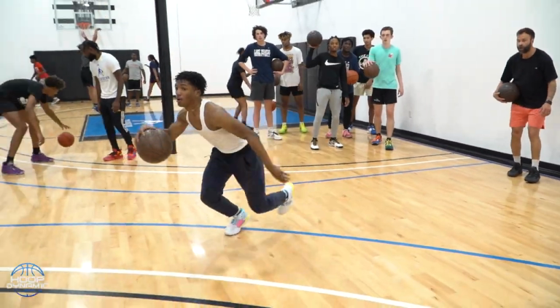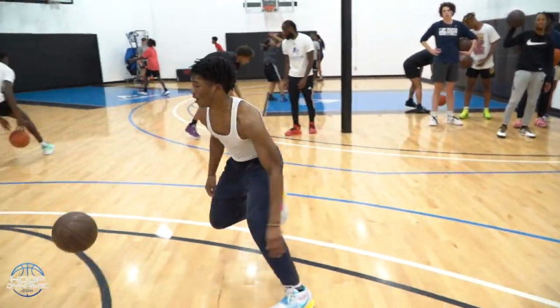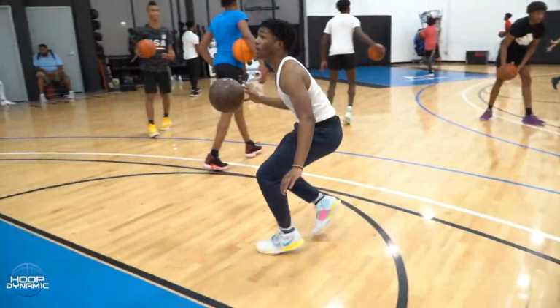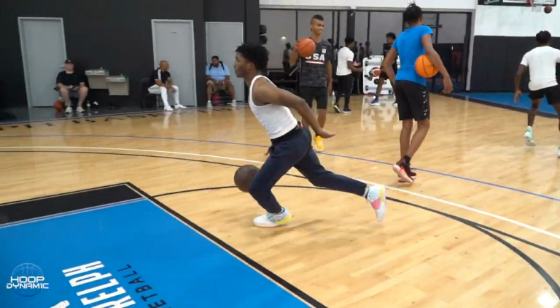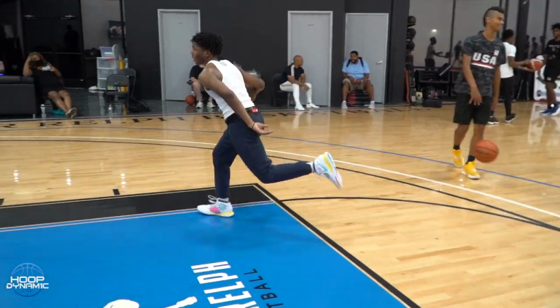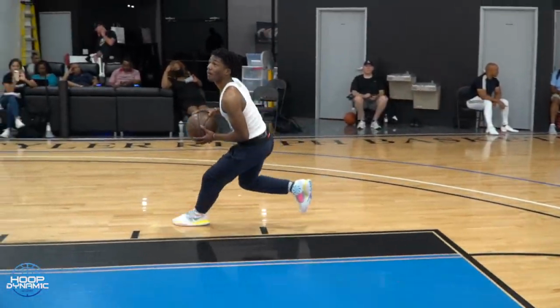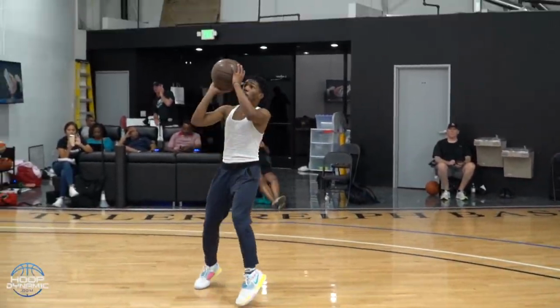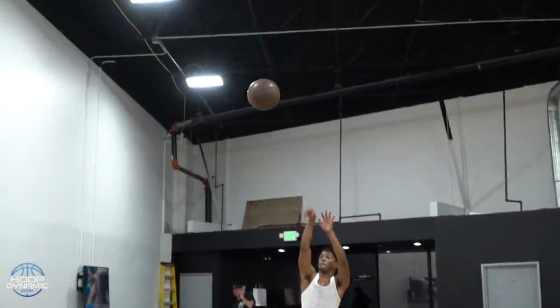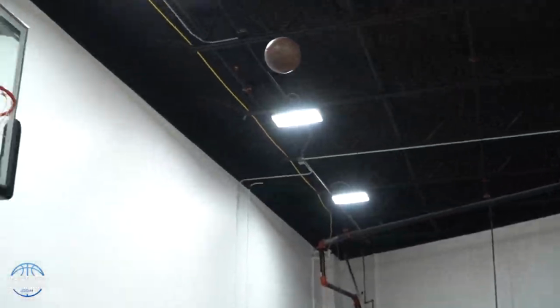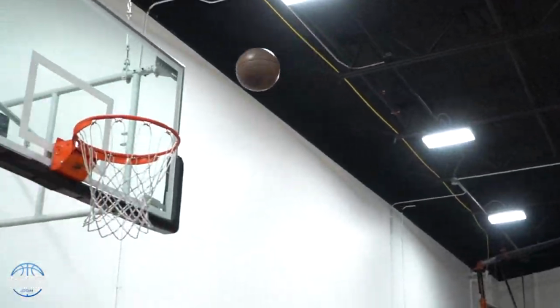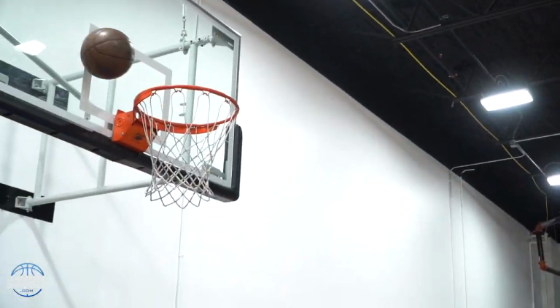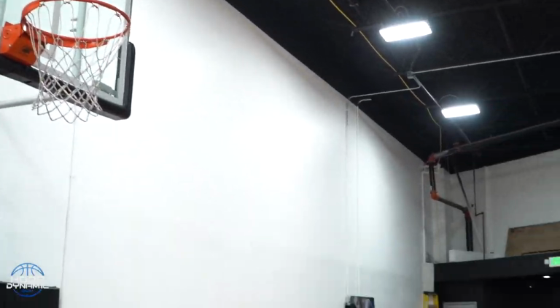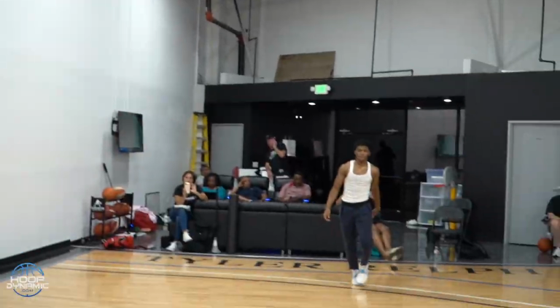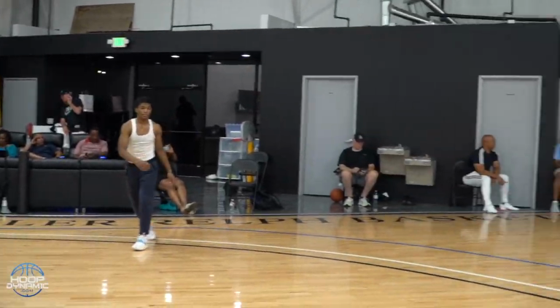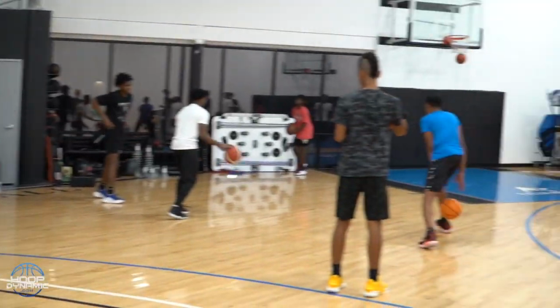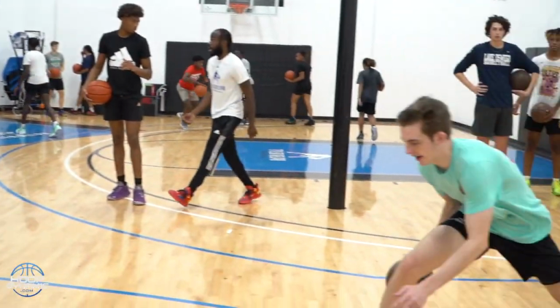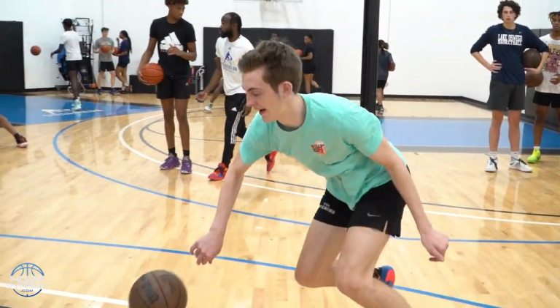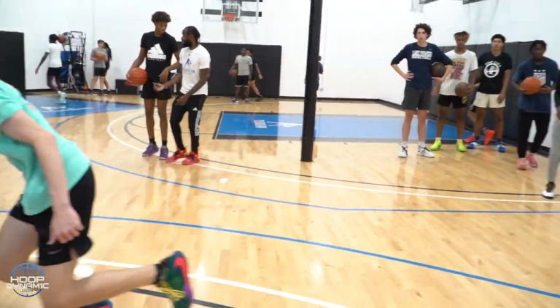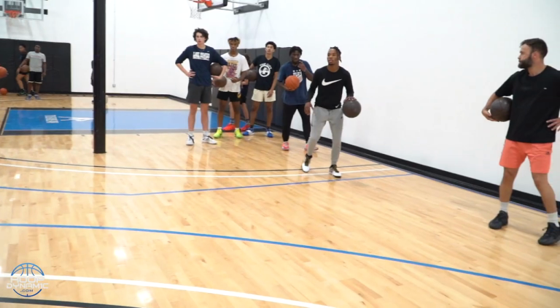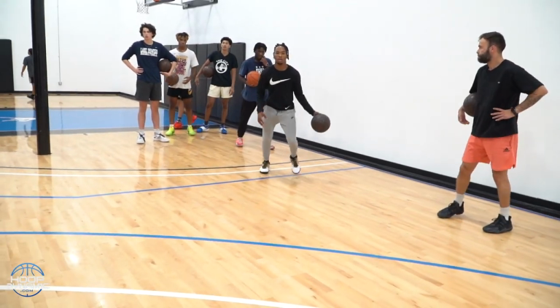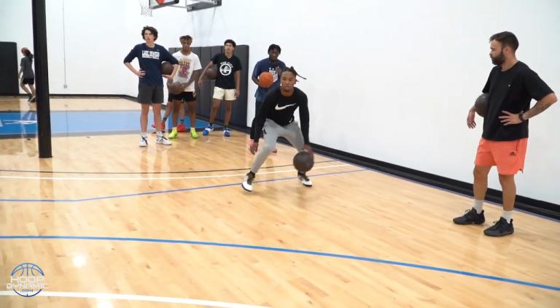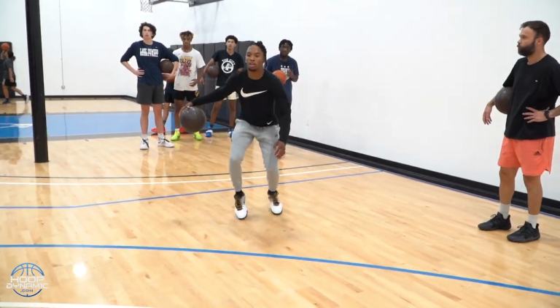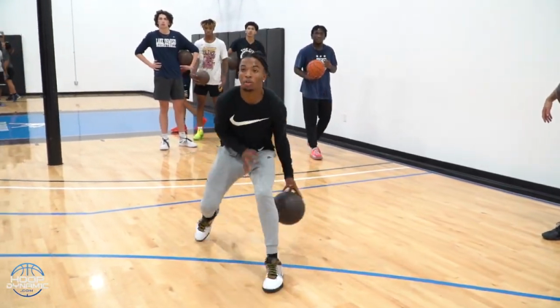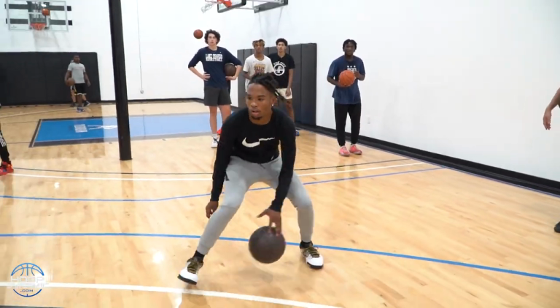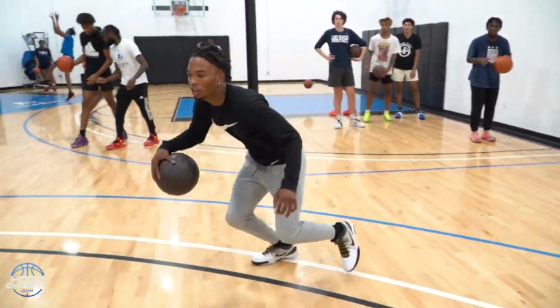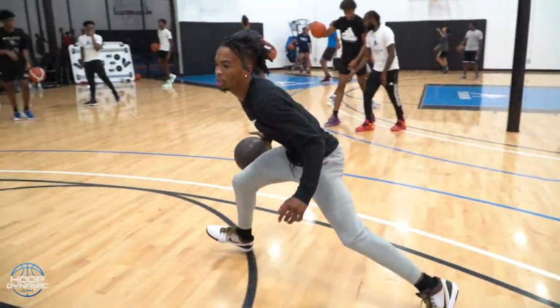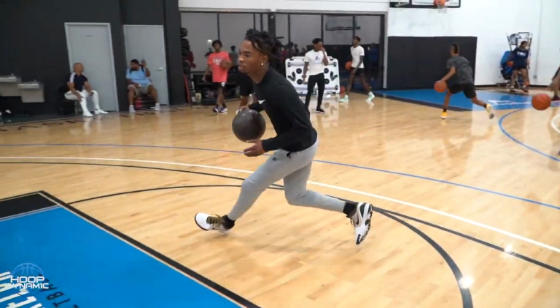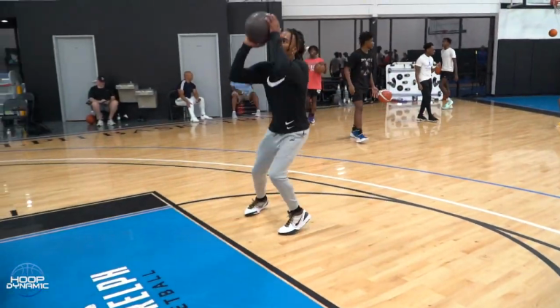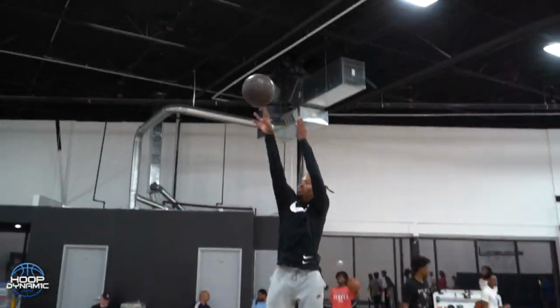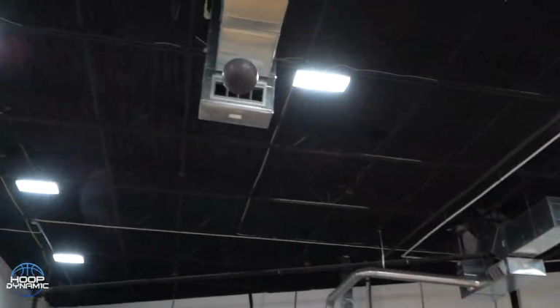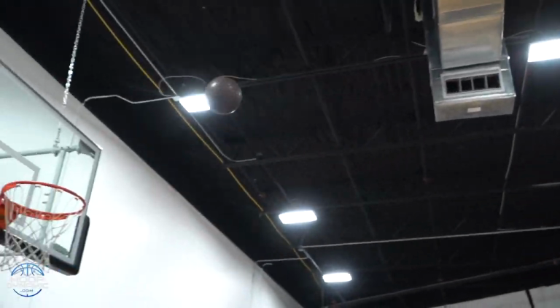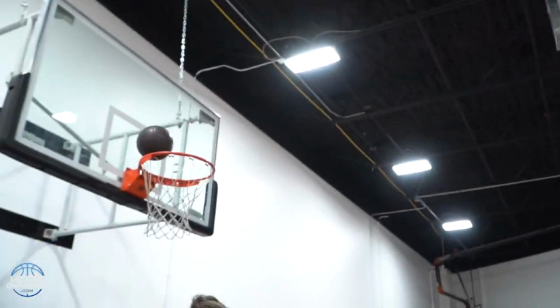Good, that's it. Good. Change. Top. Jump, tip, eyes. Good. Slow, pop. Eyes, hands. Good. Timing. Good.